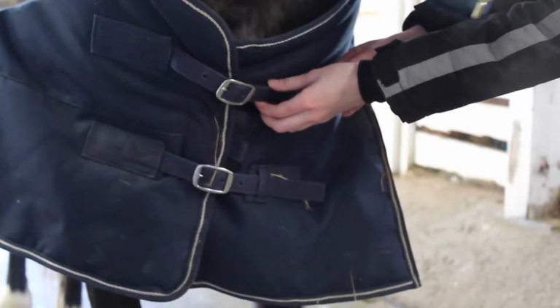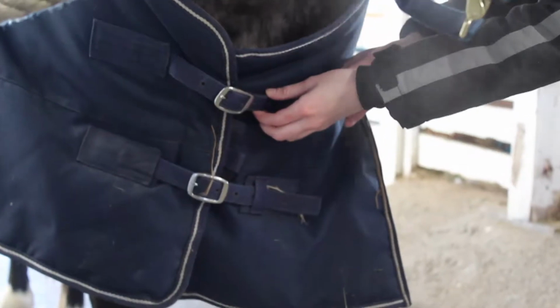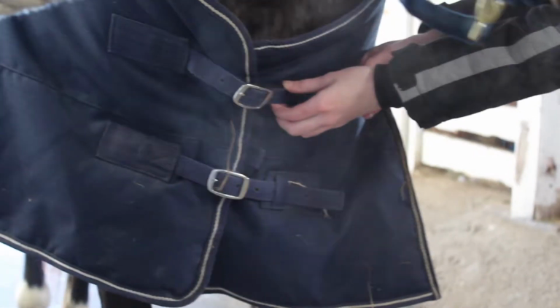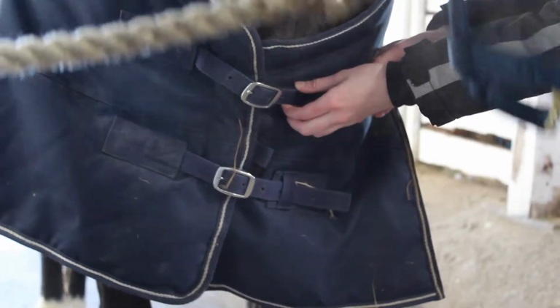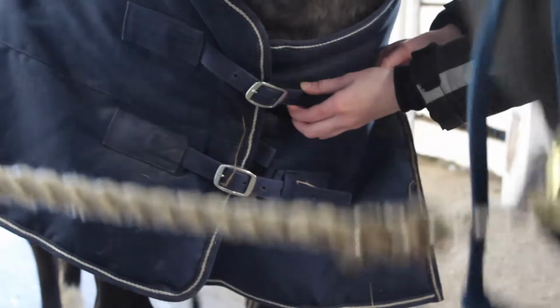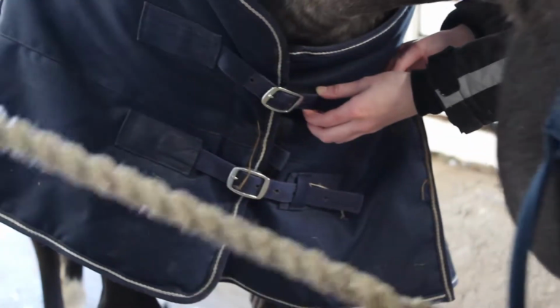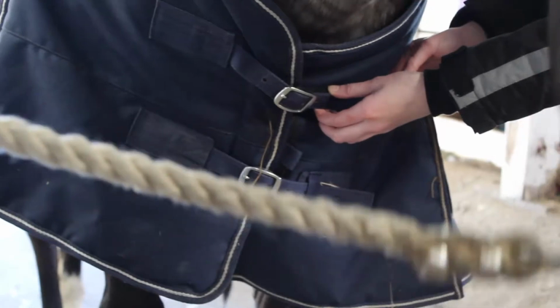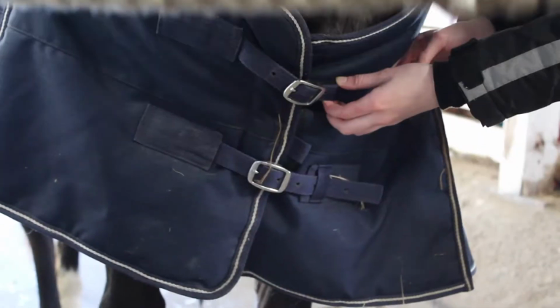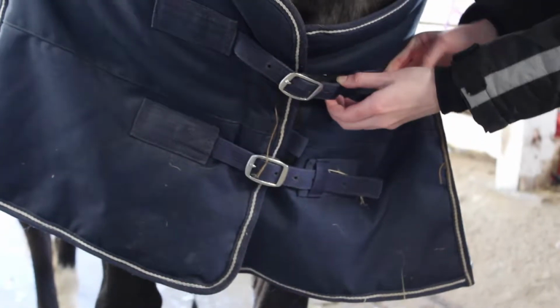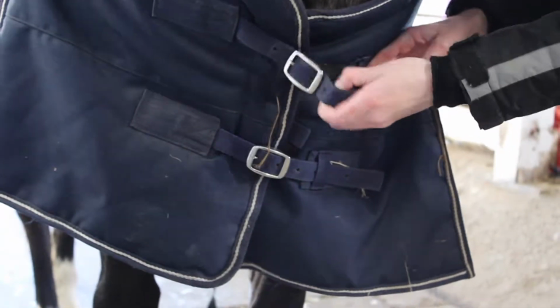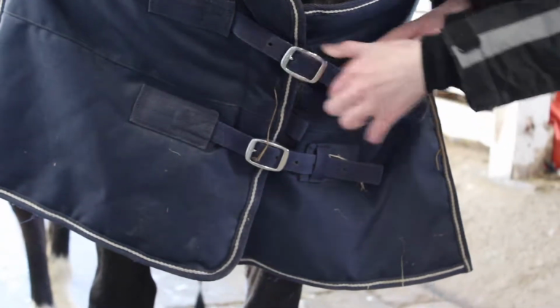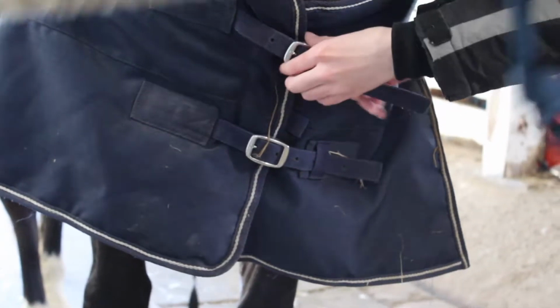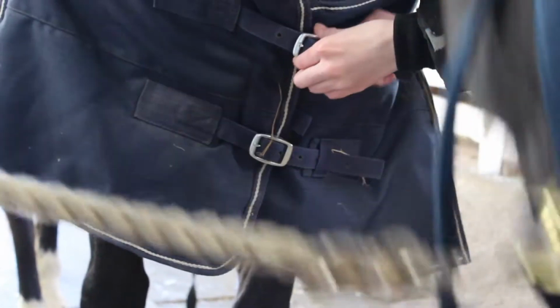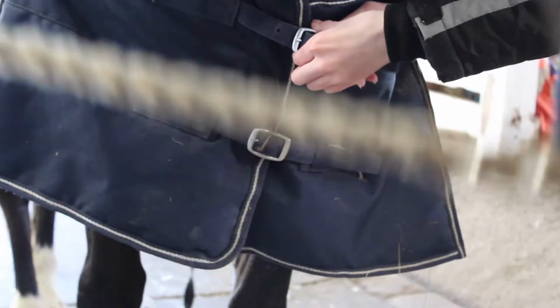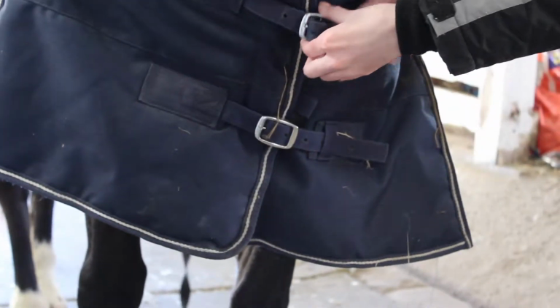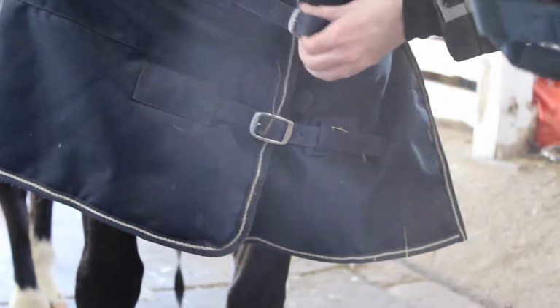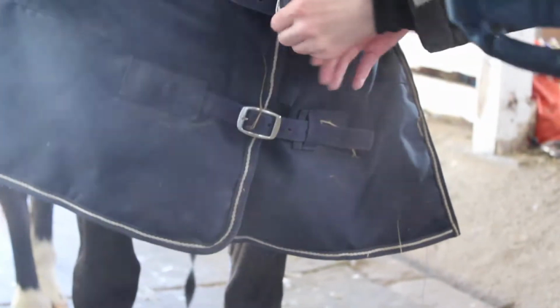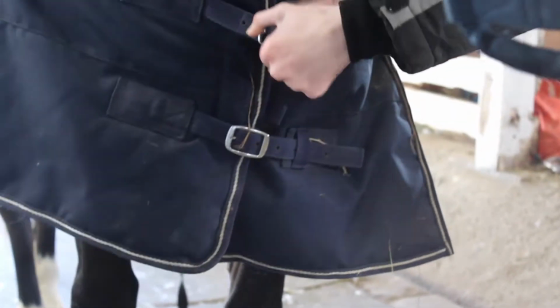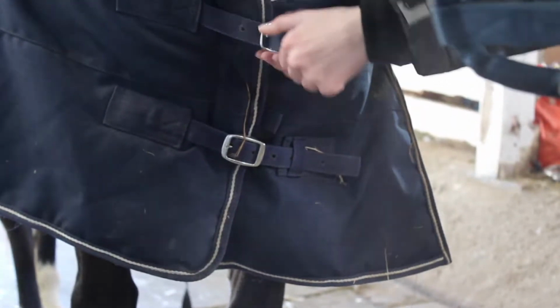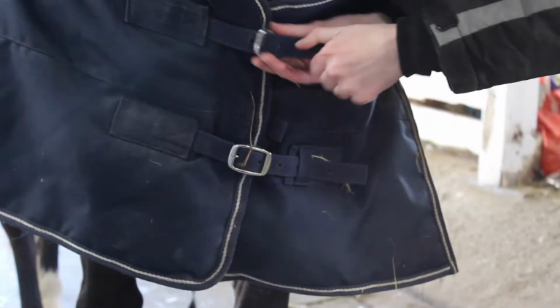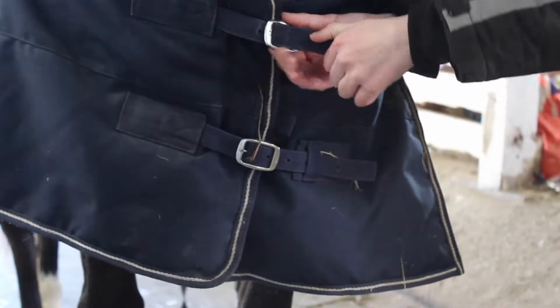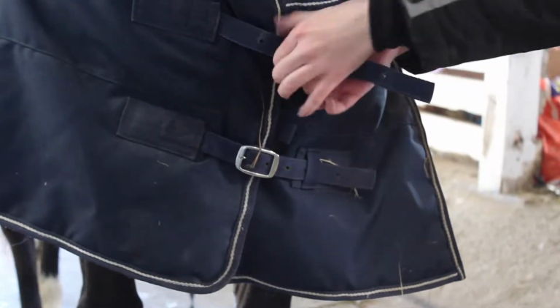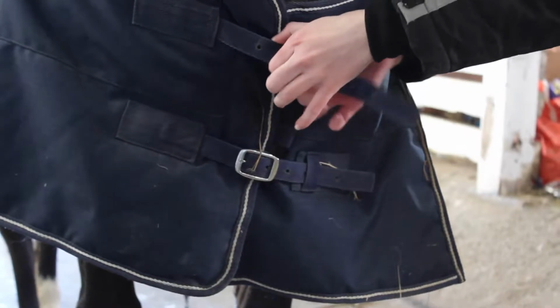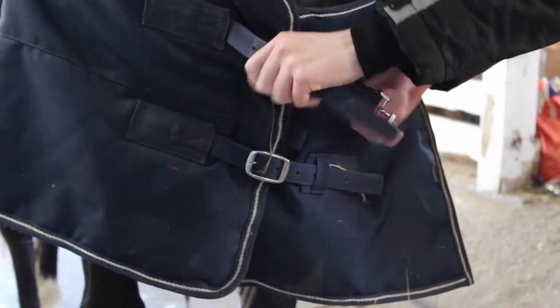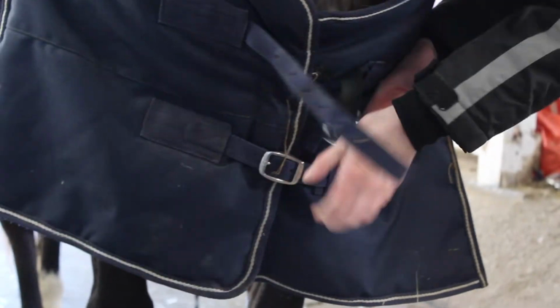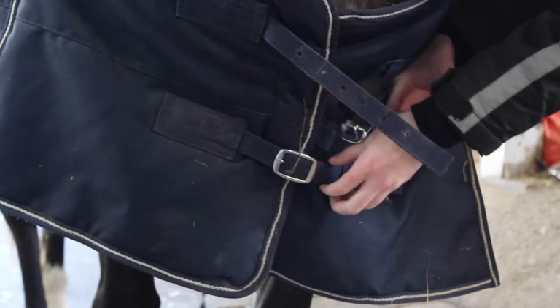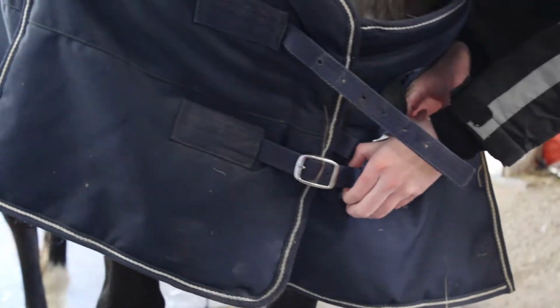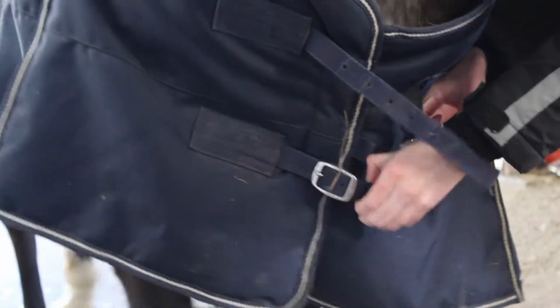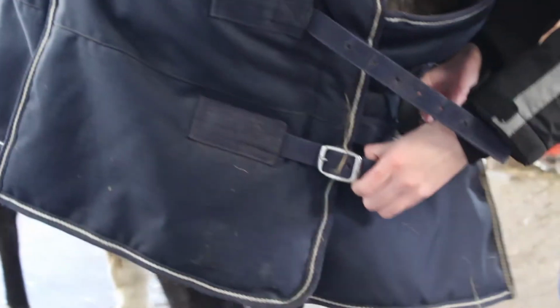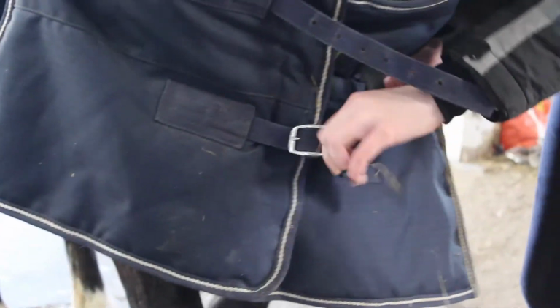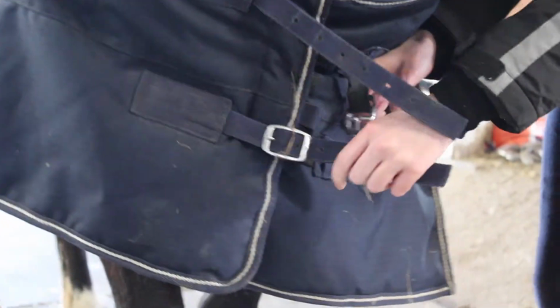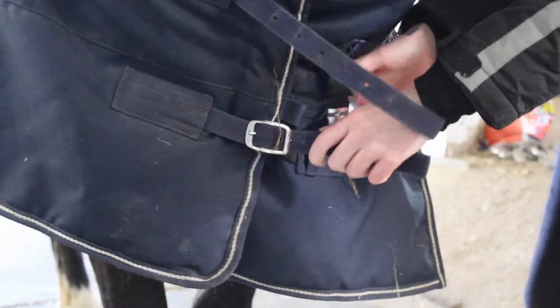Blankets have two kinds of fronts: ones that undo like a belt, and ones that undo like a halter. To undo the ones like a belt, pull the fabric through the belt buckle and undo the straps.